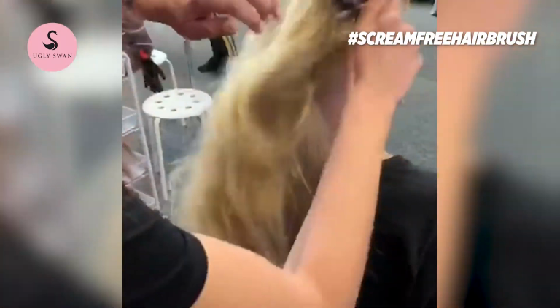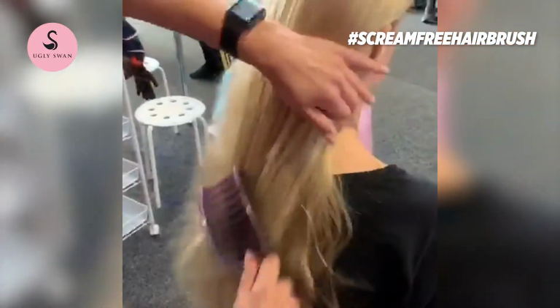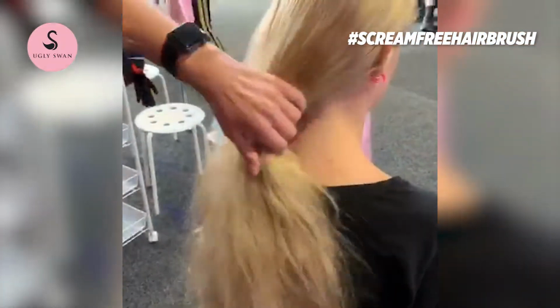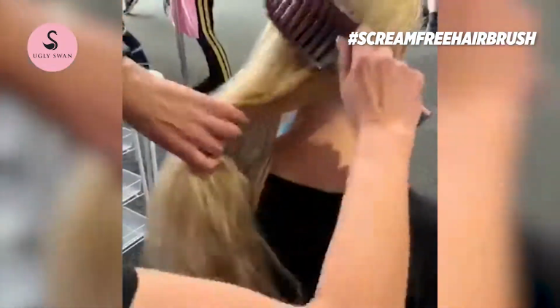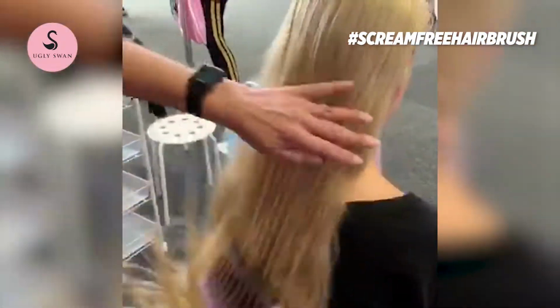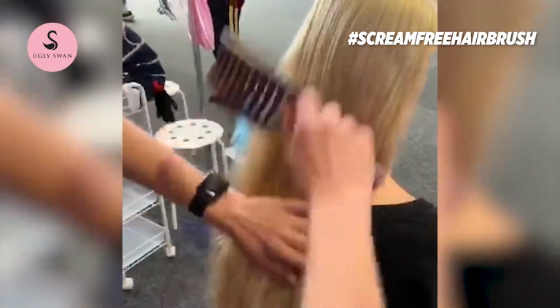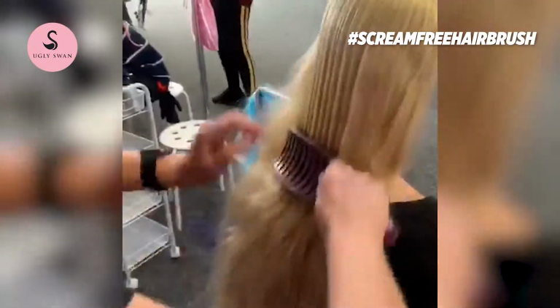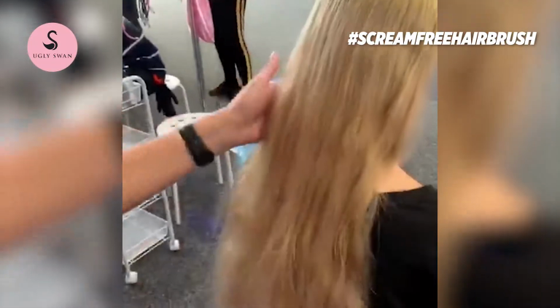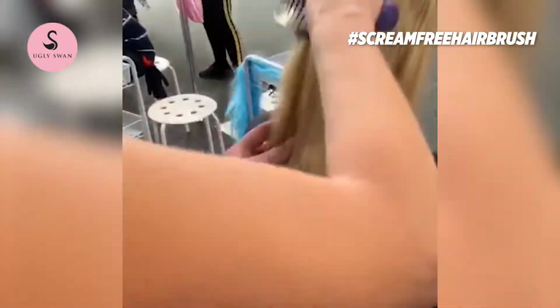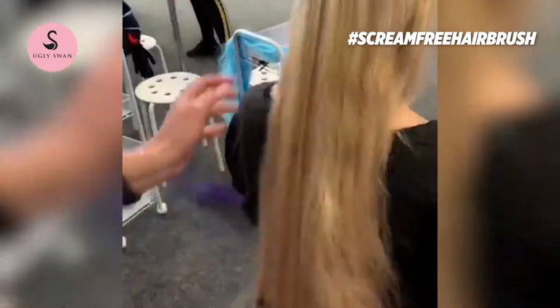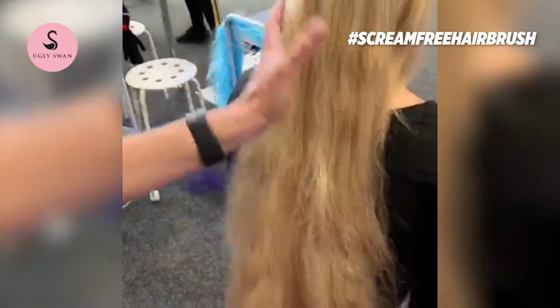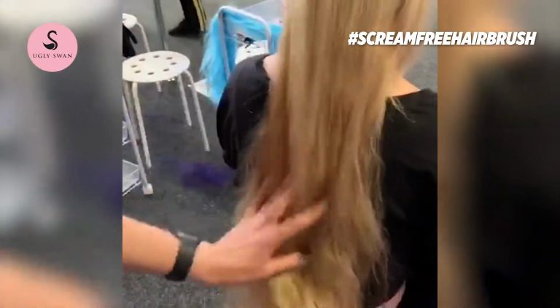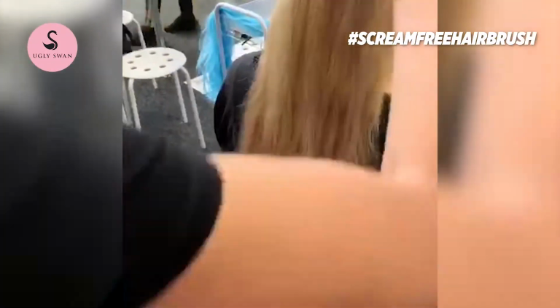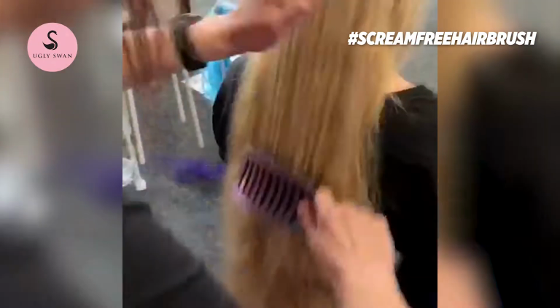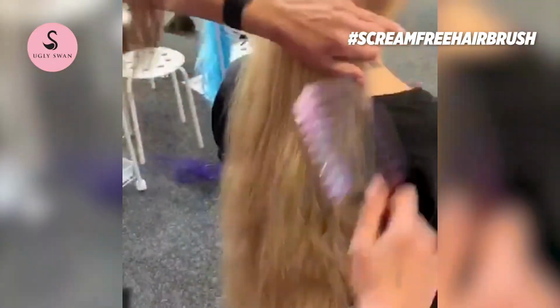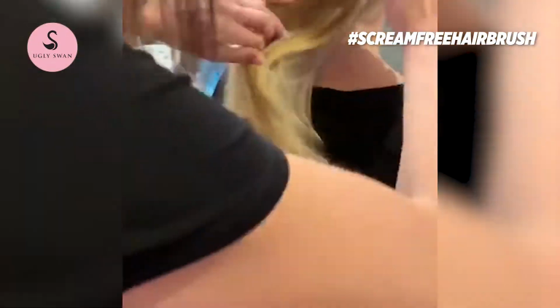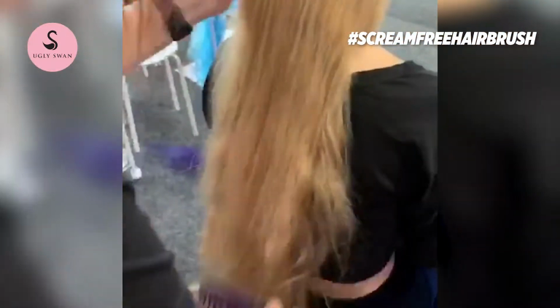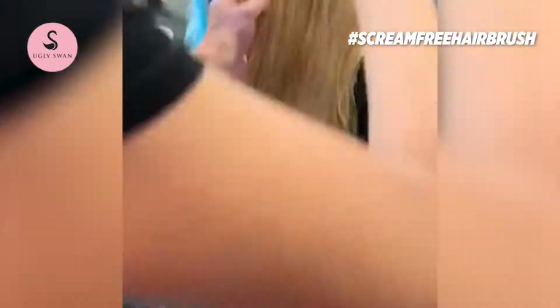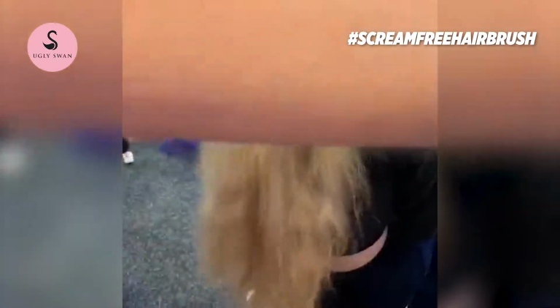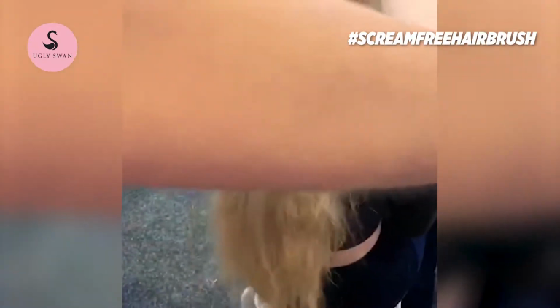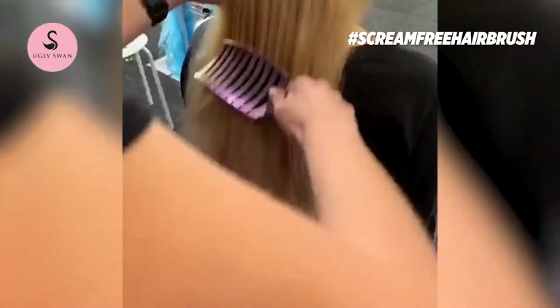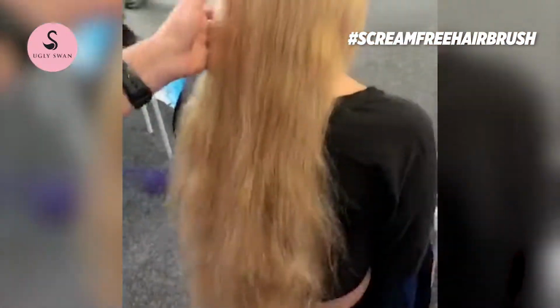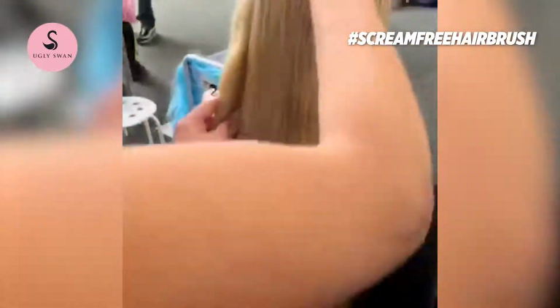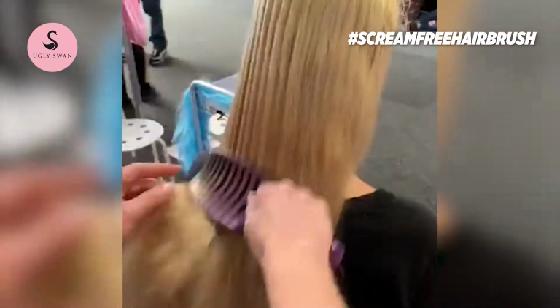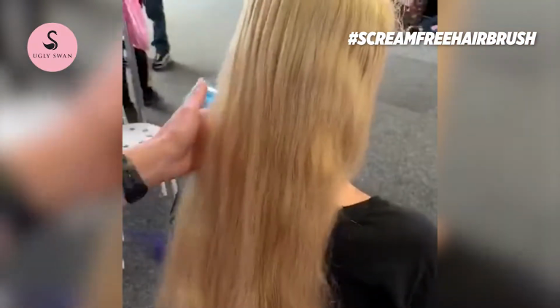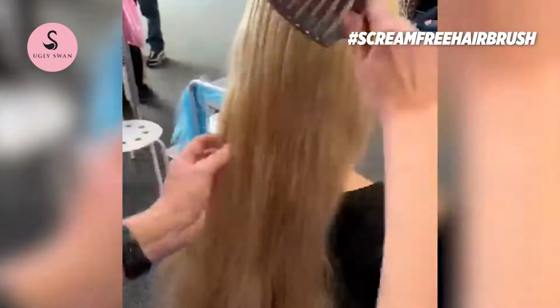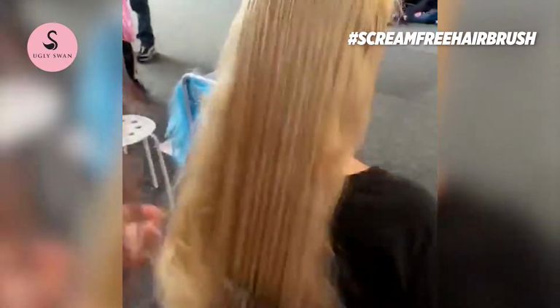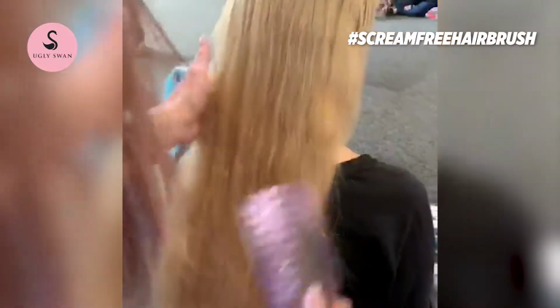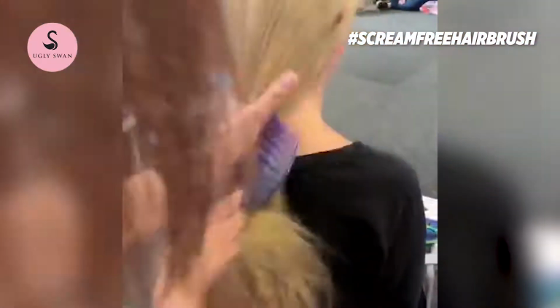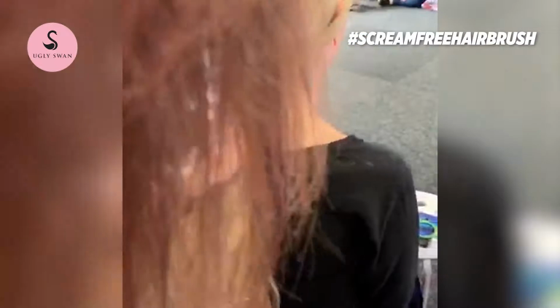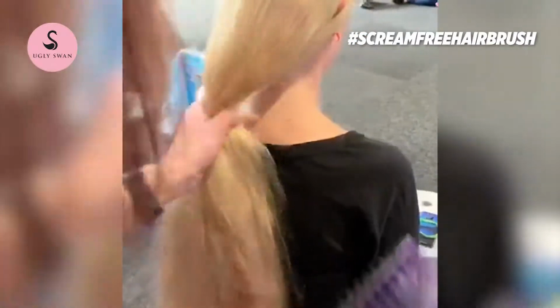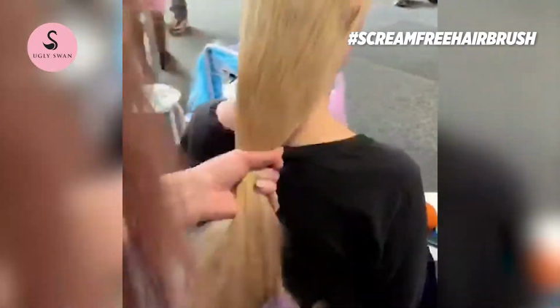It removes the knots with those nylon pins. It leaves the hair softer, smoother, shinier. It gets right through the back of the hair, and it handles thick, long hair like this one.